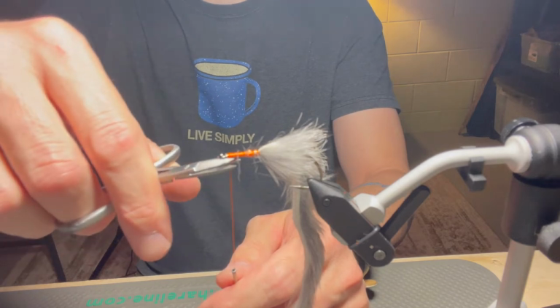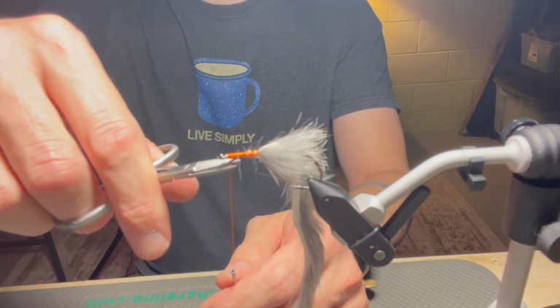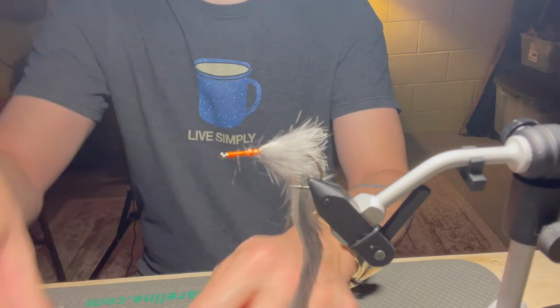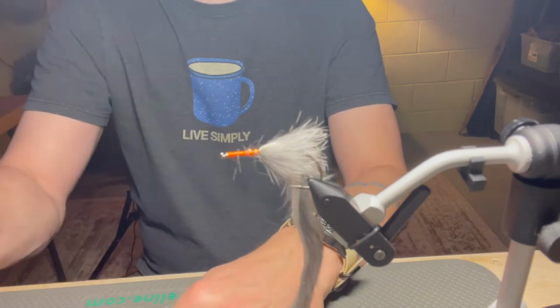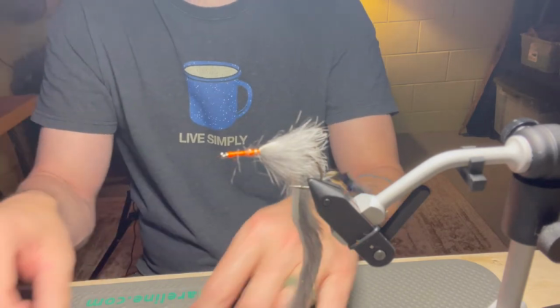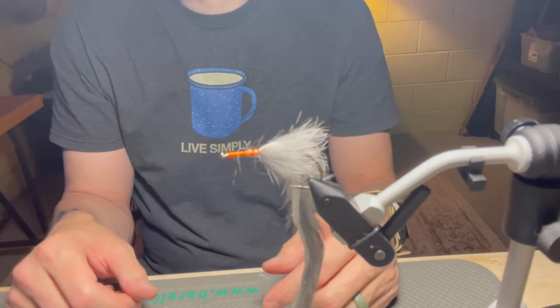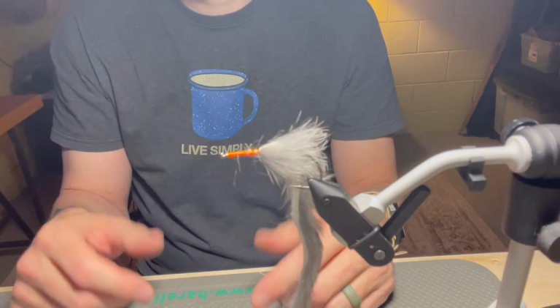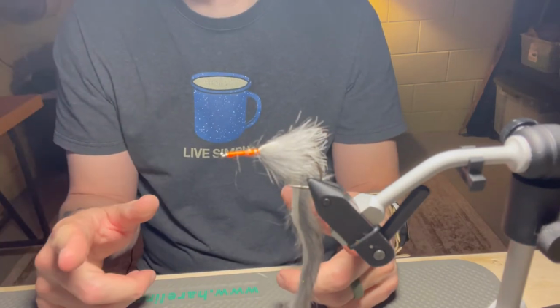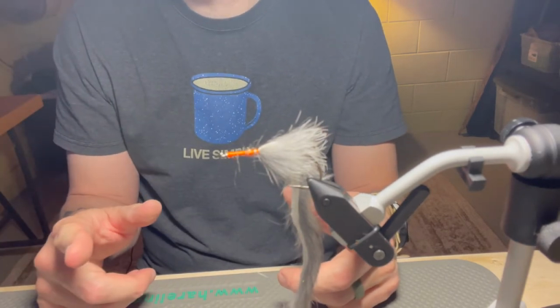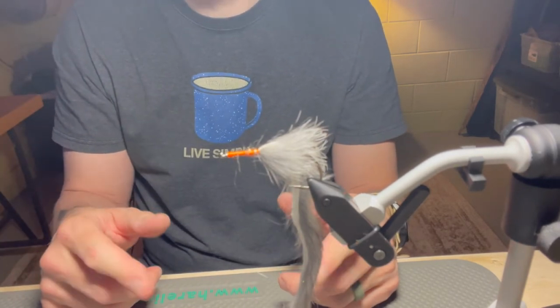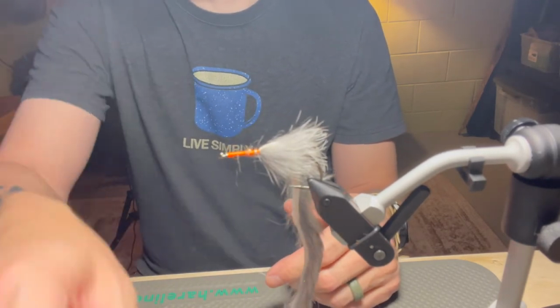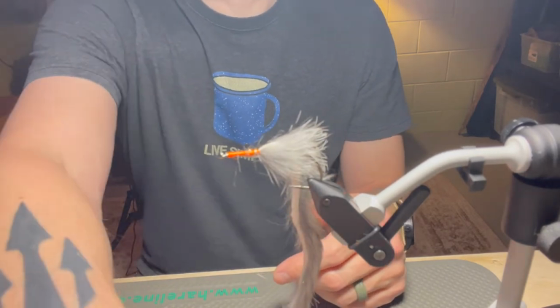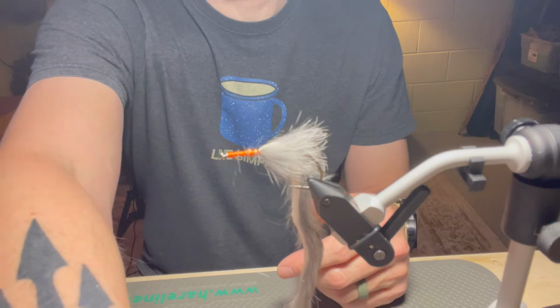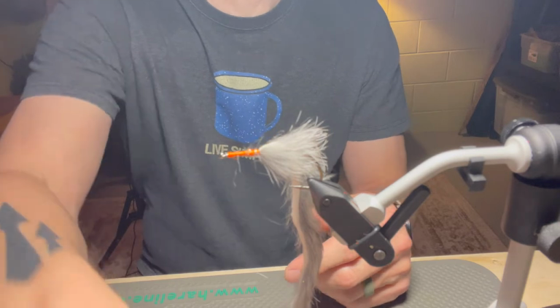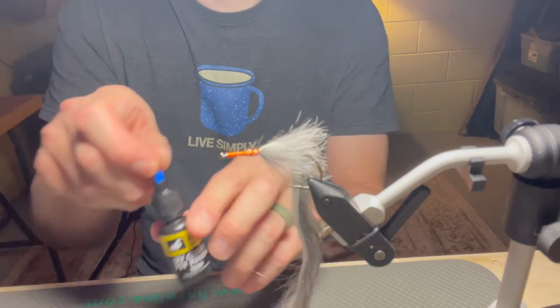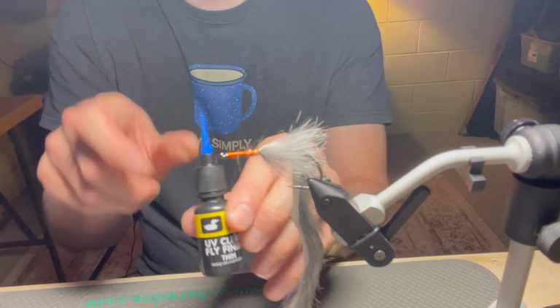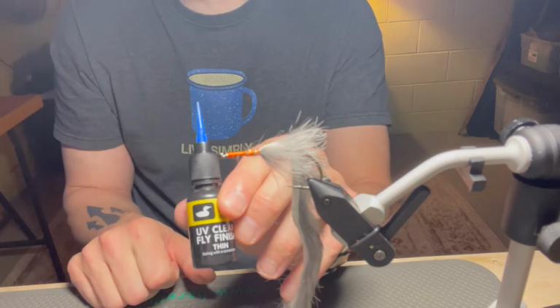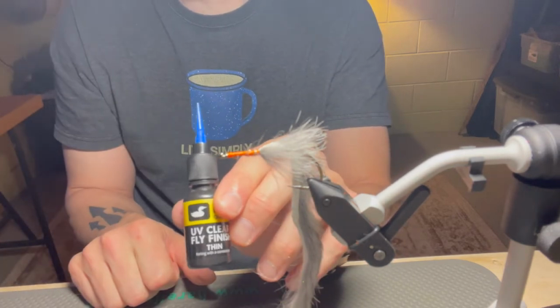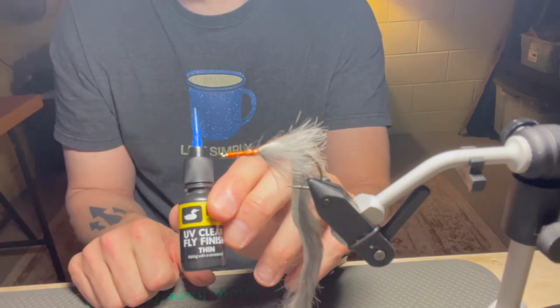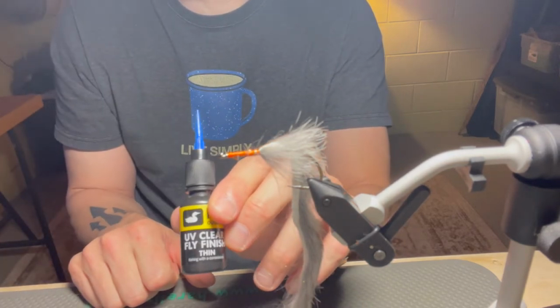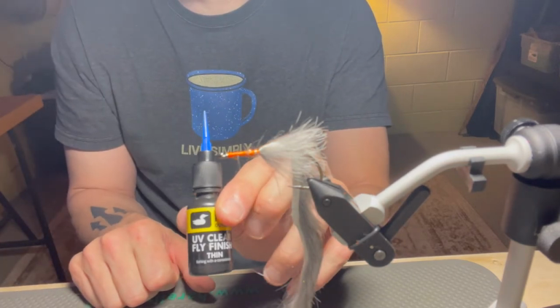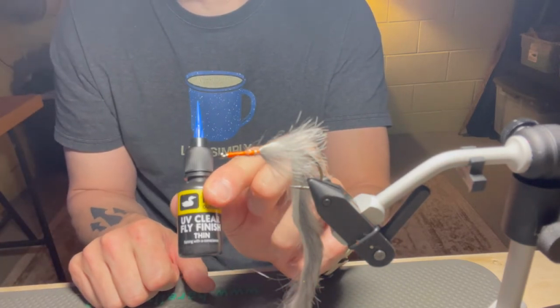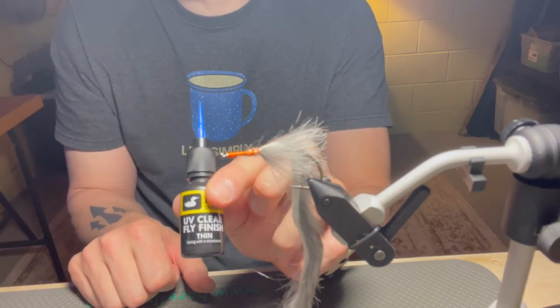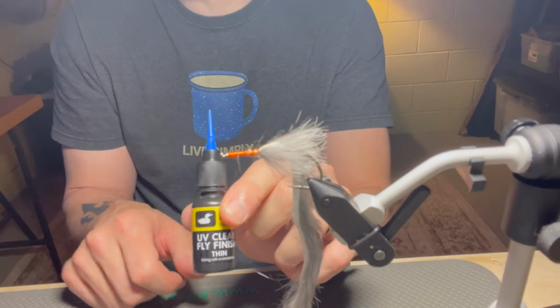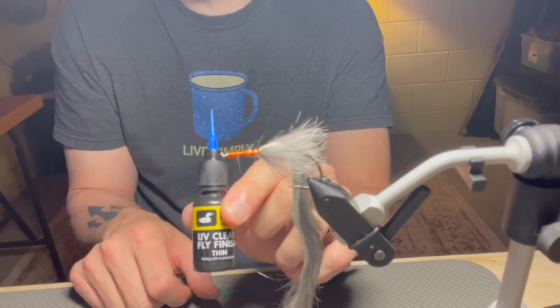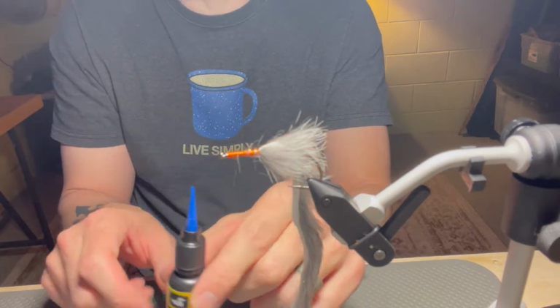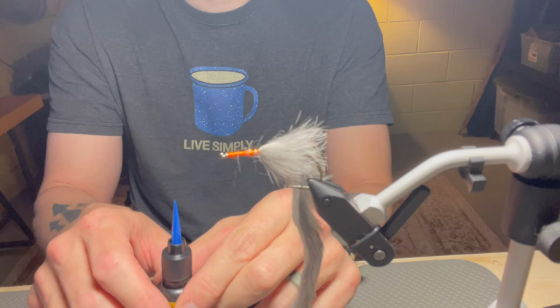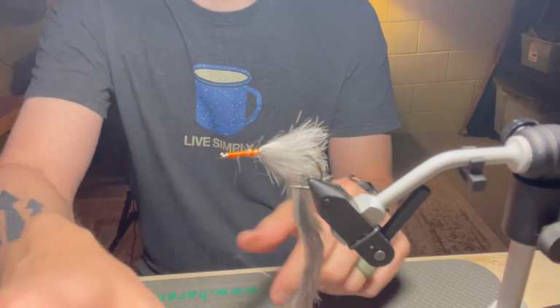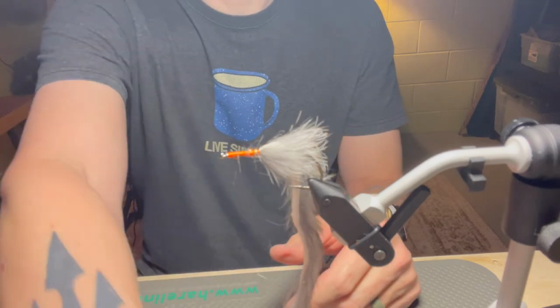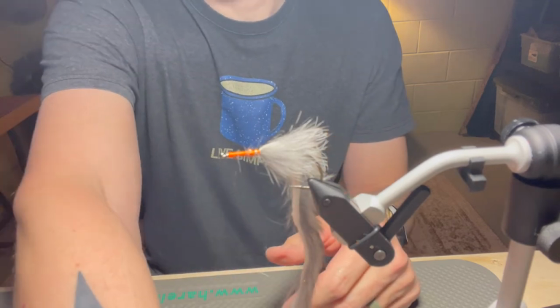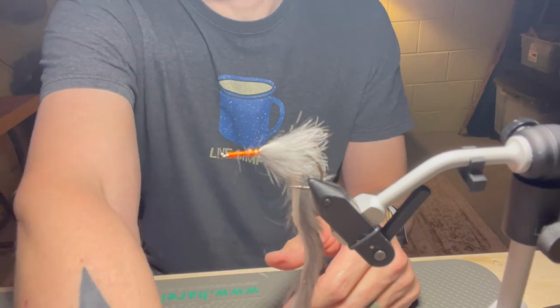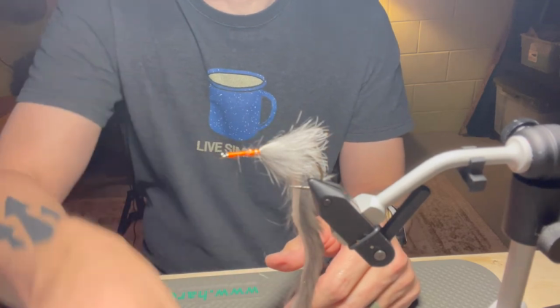I cut it, and sometimes if you want to, you can take some UV clear finish — I like the thin — dab it on there and hit it with your UV light, and it locks that all in place.